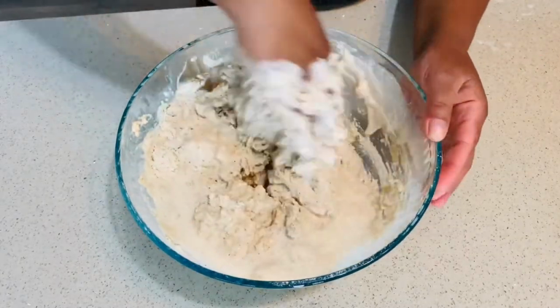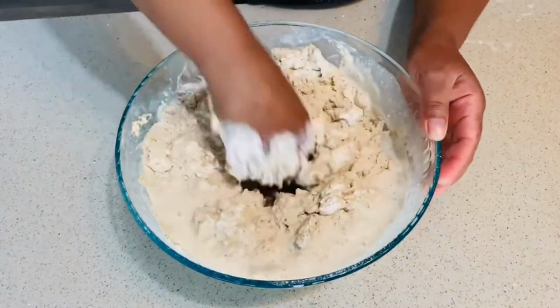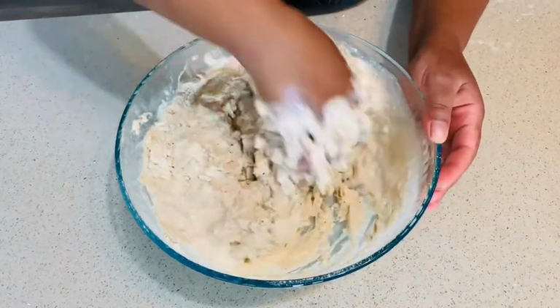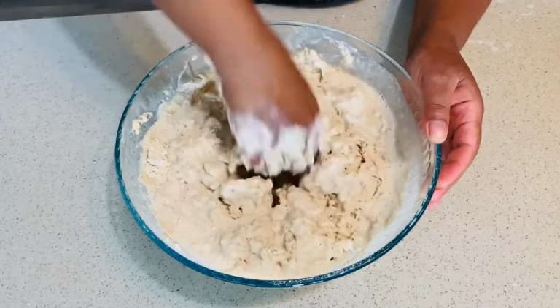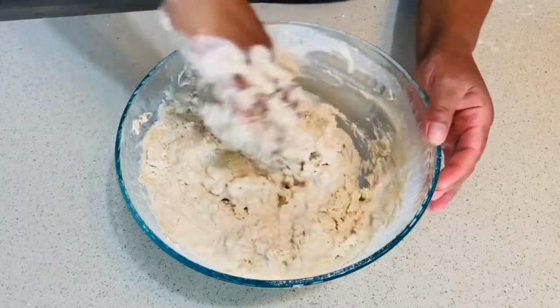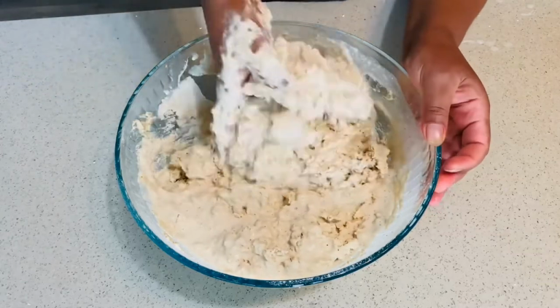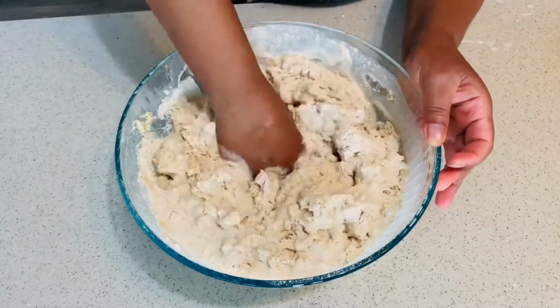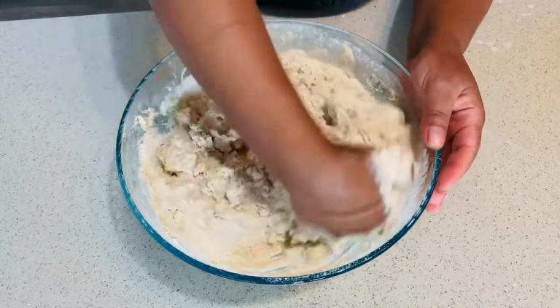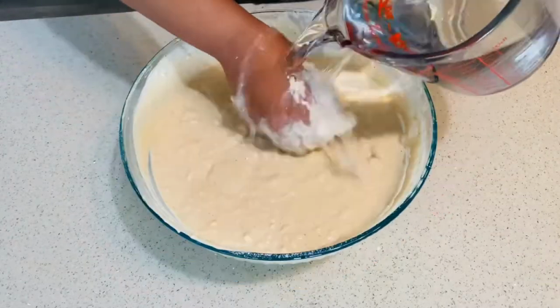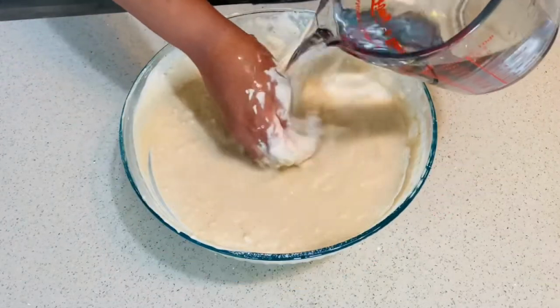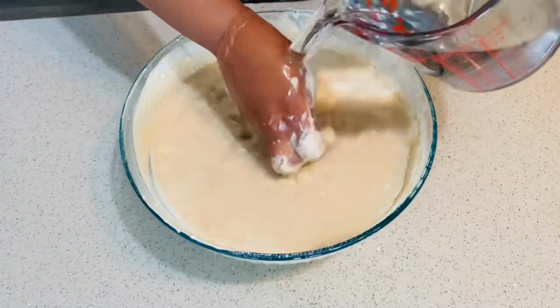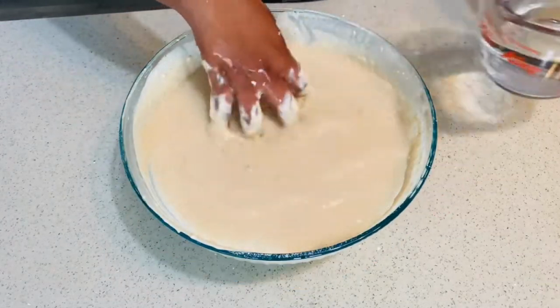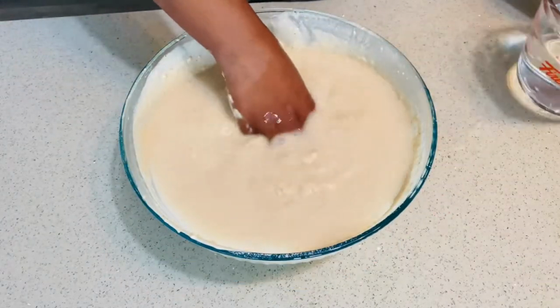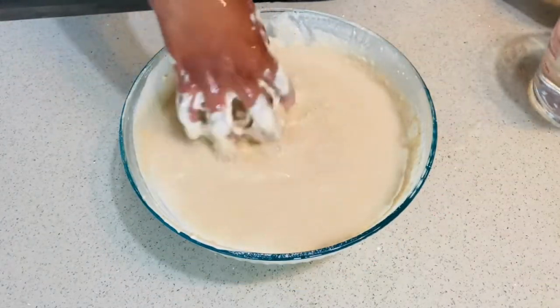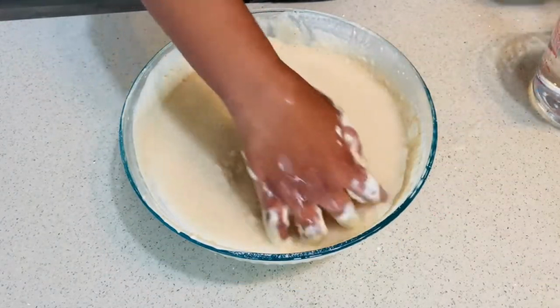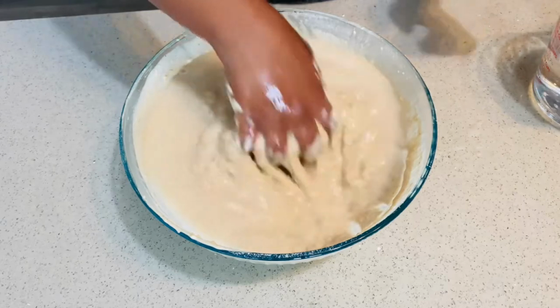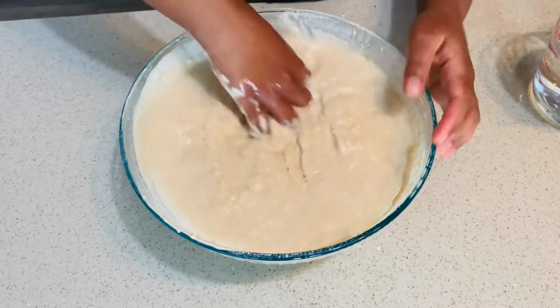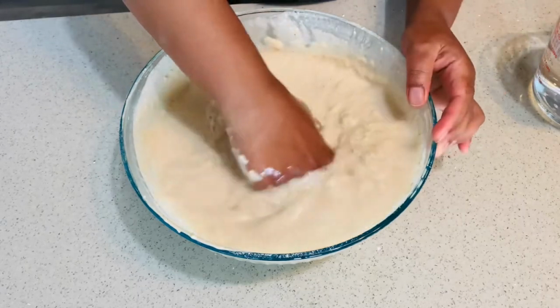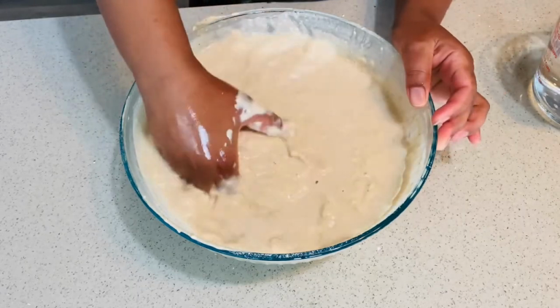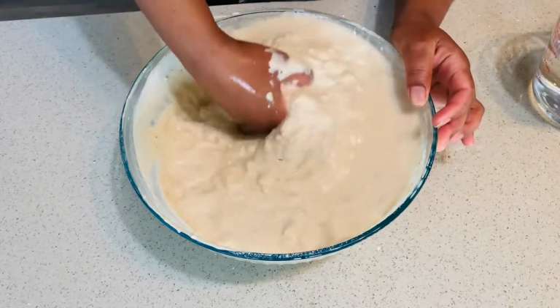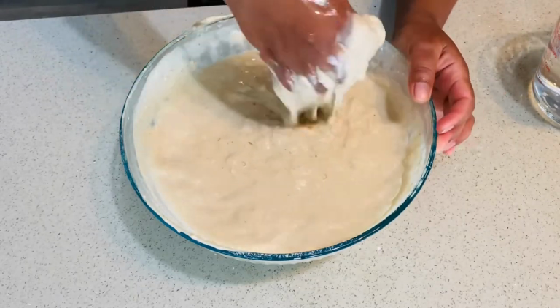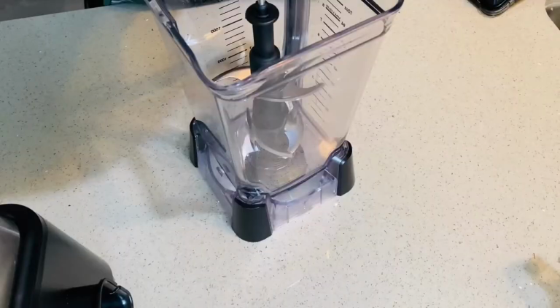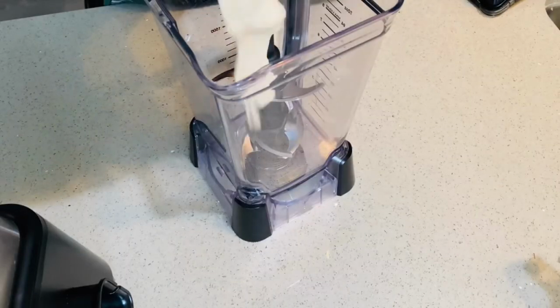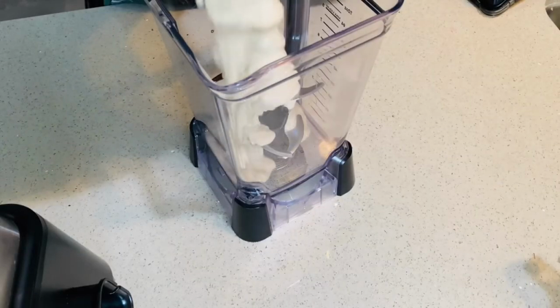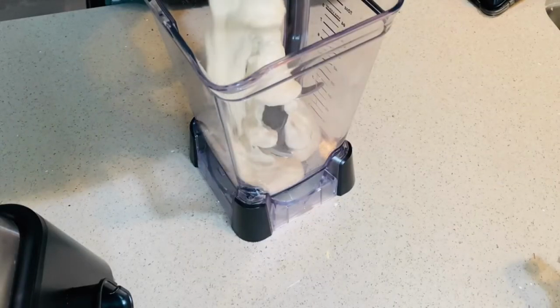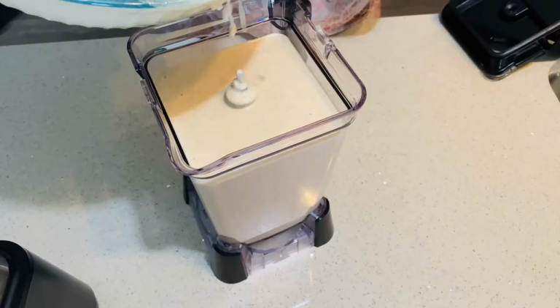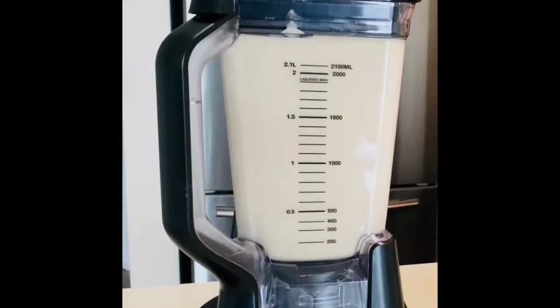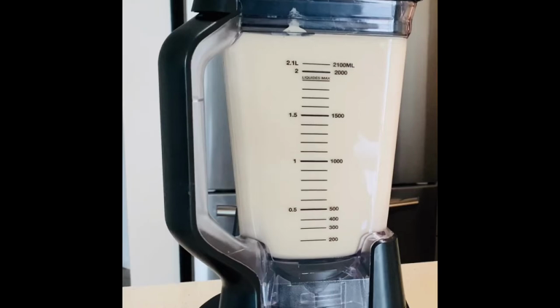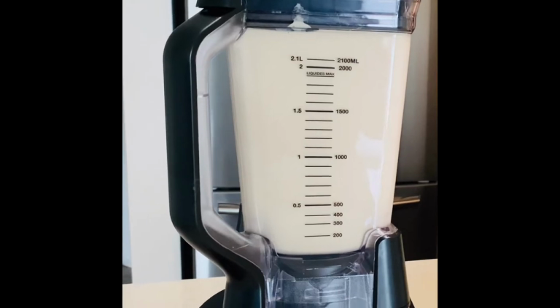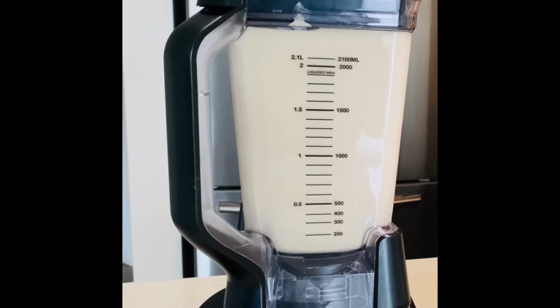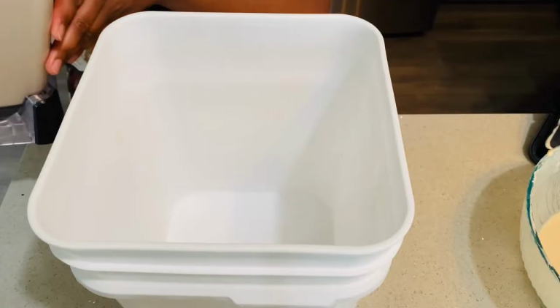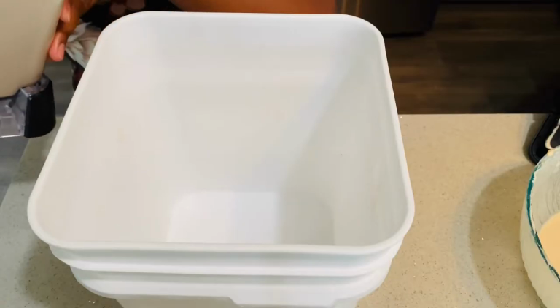If you're doing this by hand, please do it slowly and knead the dough for 10 to 15 minutes, then slowly add the water until you have a thin consistency. But I'm going to use a blender today so I'm doing it just roughly.